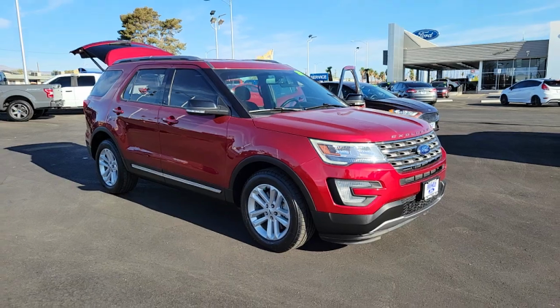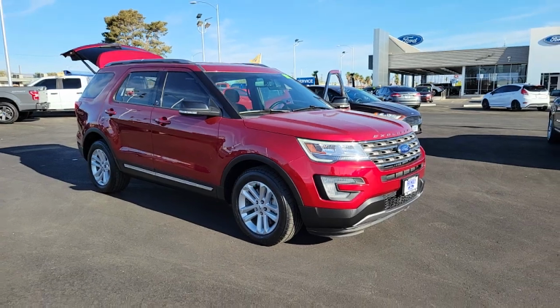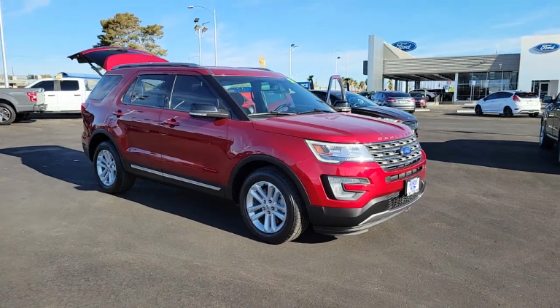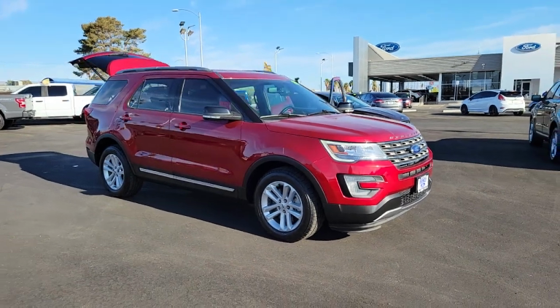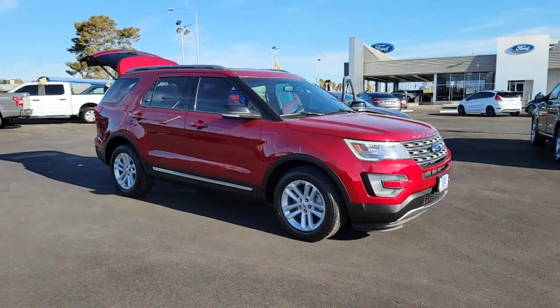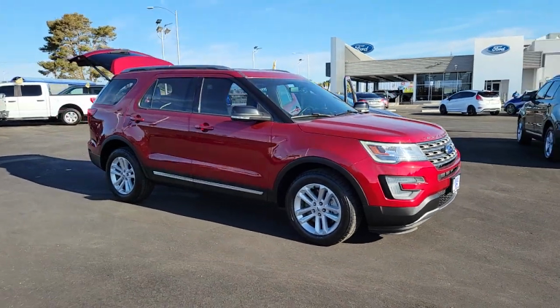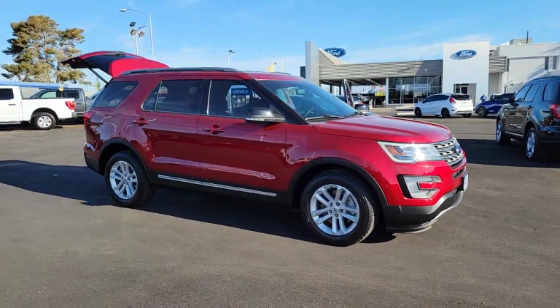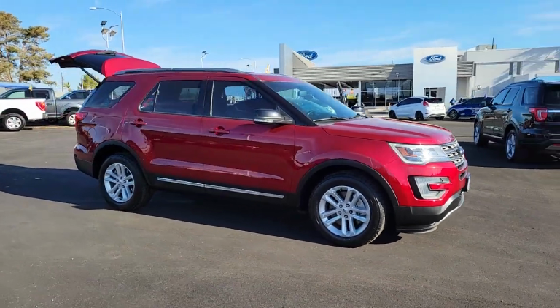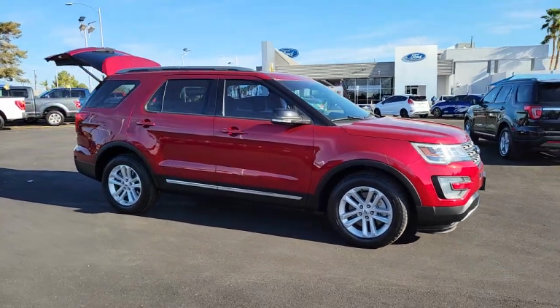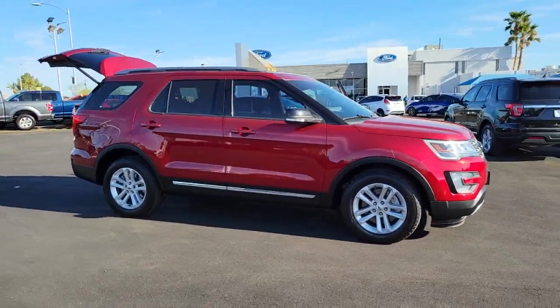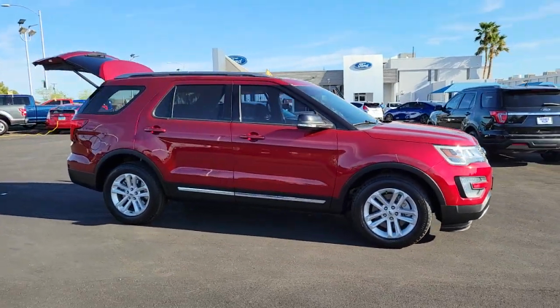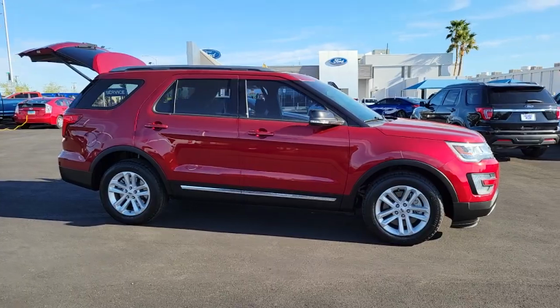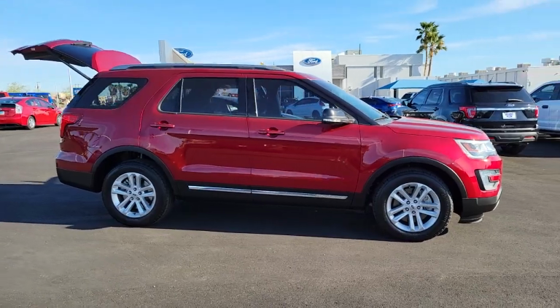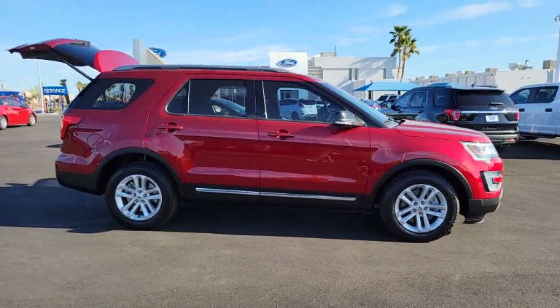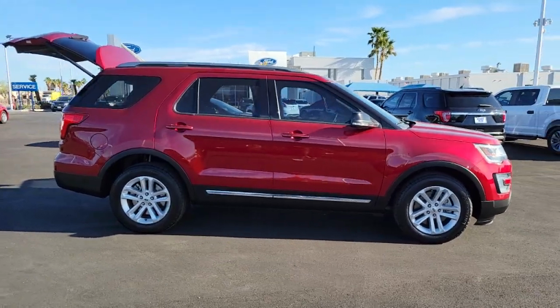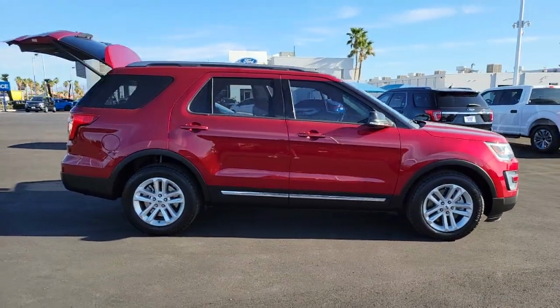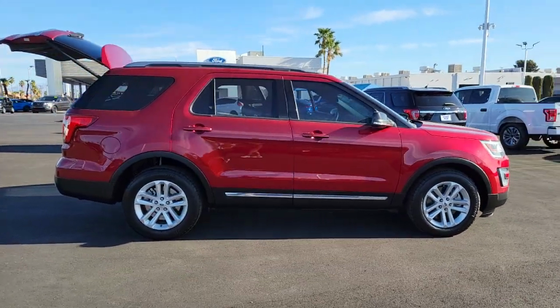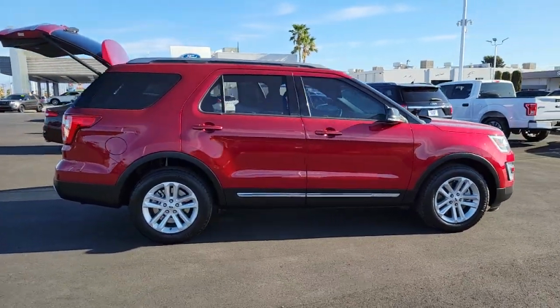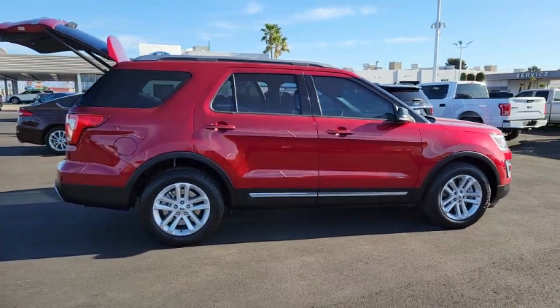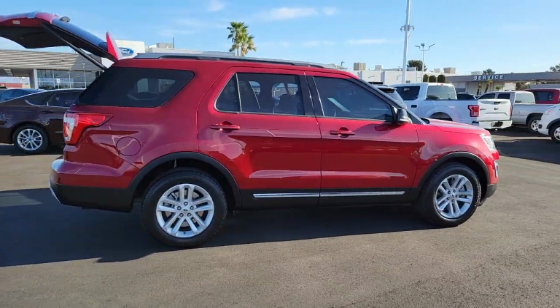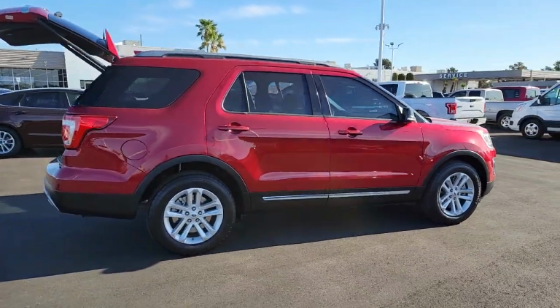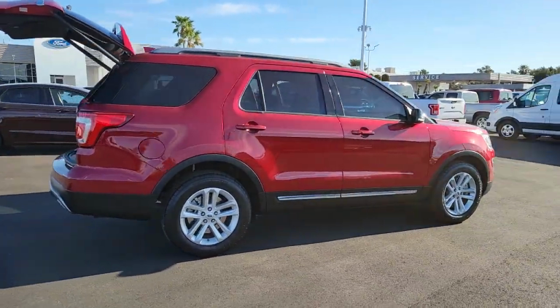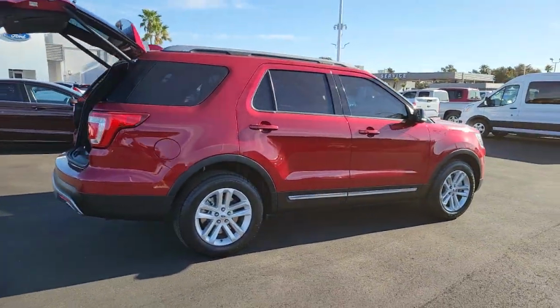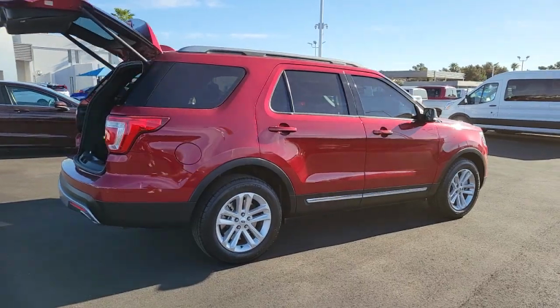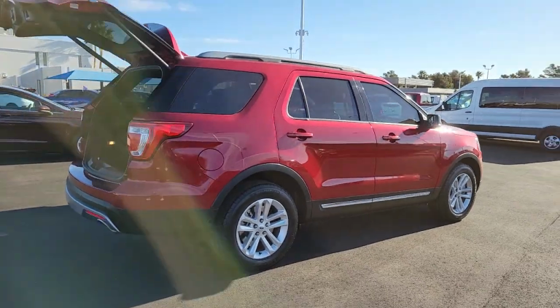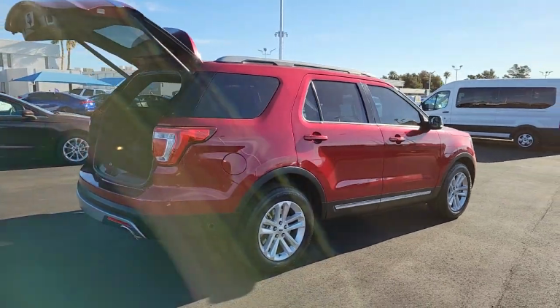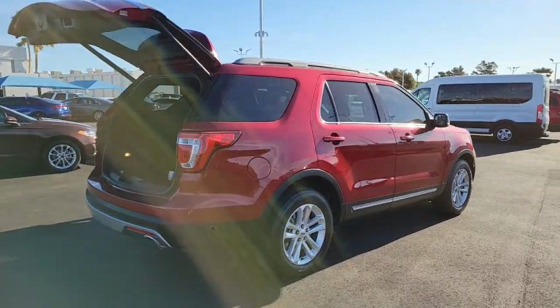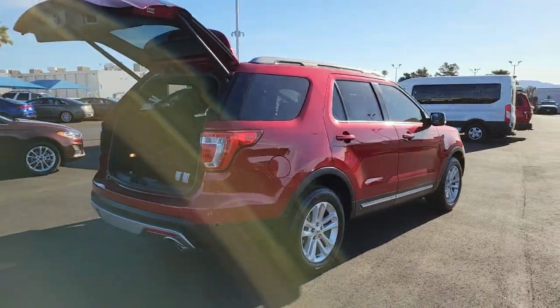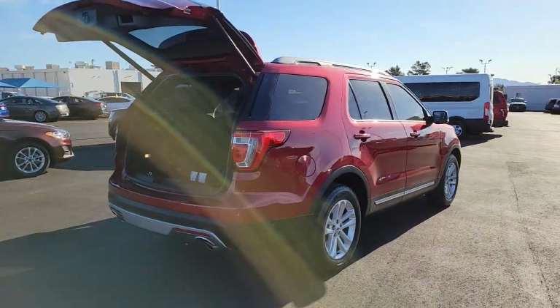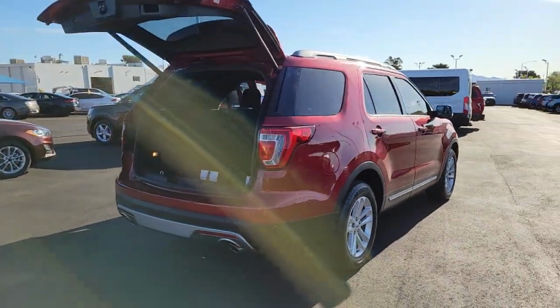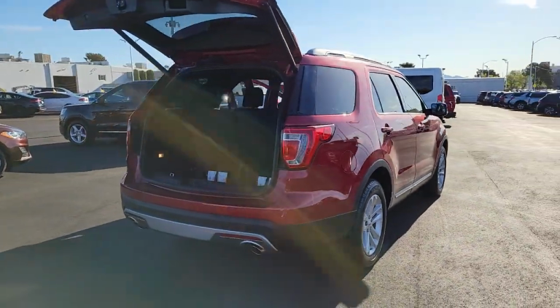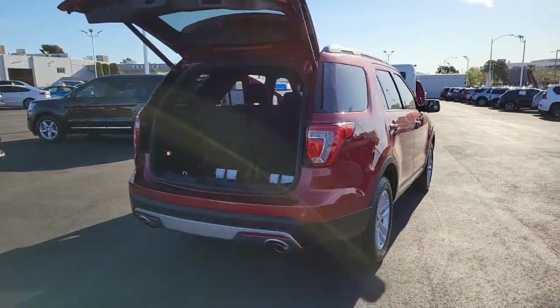You just found the 2017 Ford Explorer. This vehicle still has fewer than 35,000 miles on the clock, so it won't last long. Handsome and rugged, this Explorer delivers solid midsize SUV versatility.